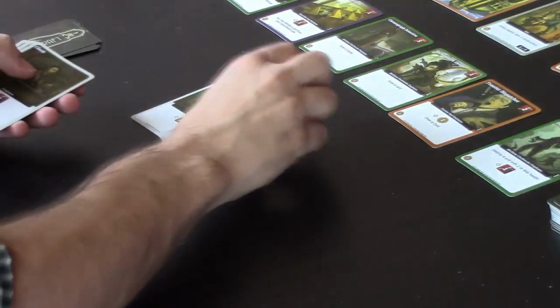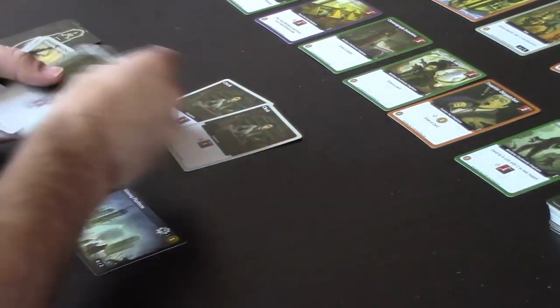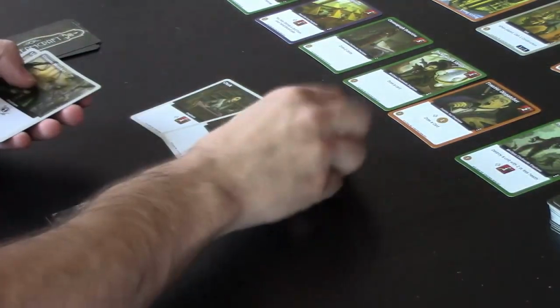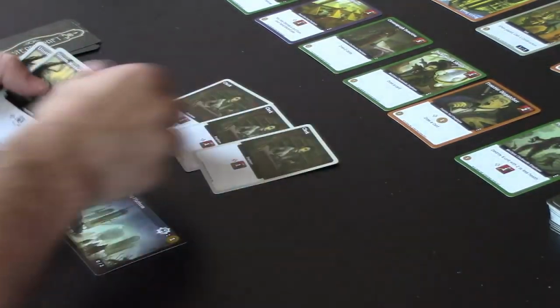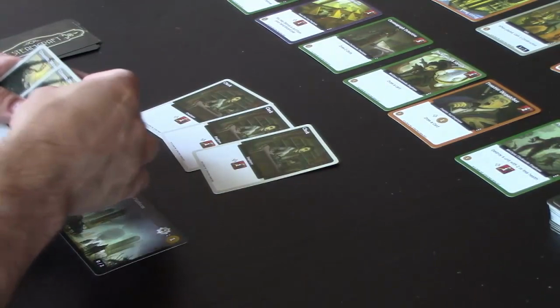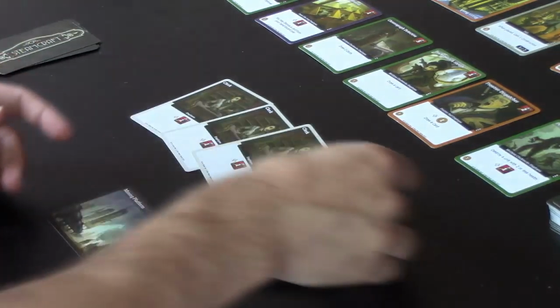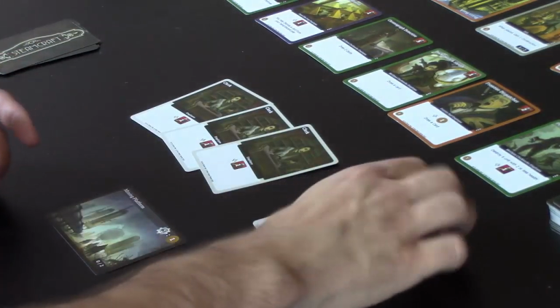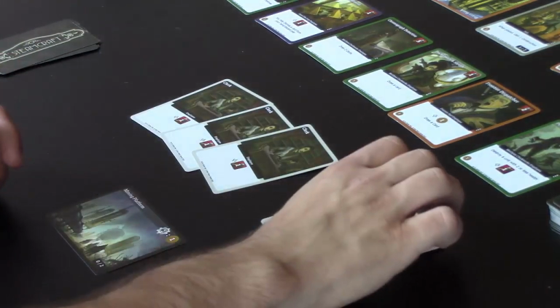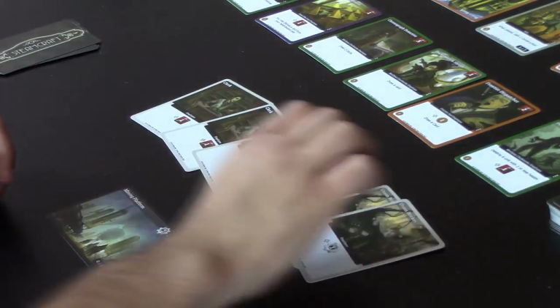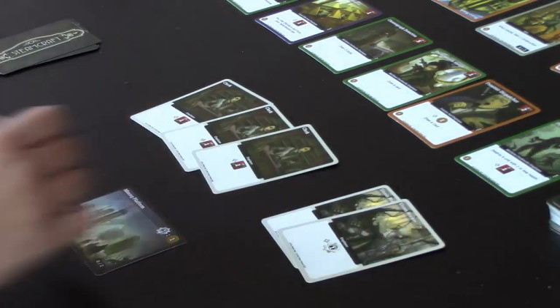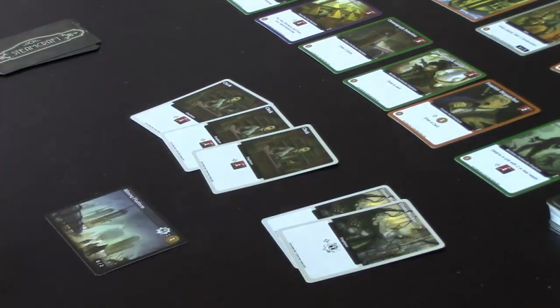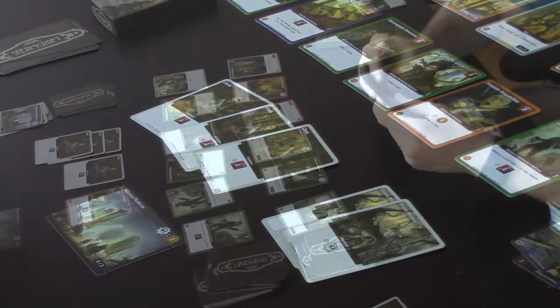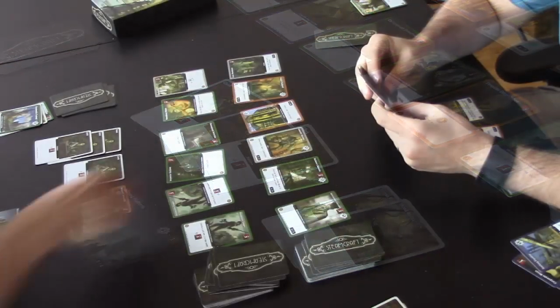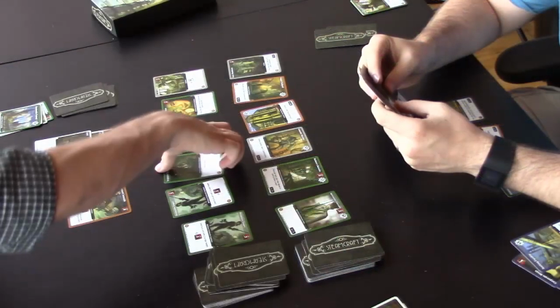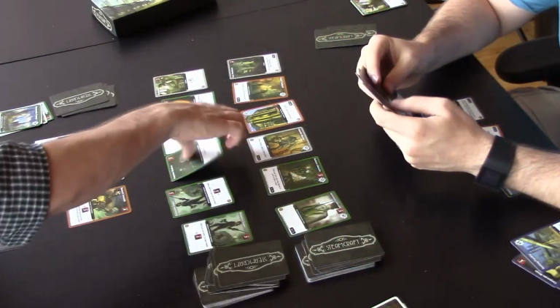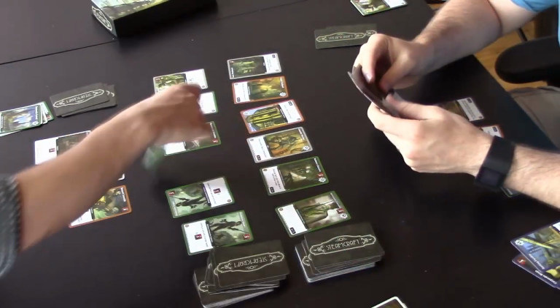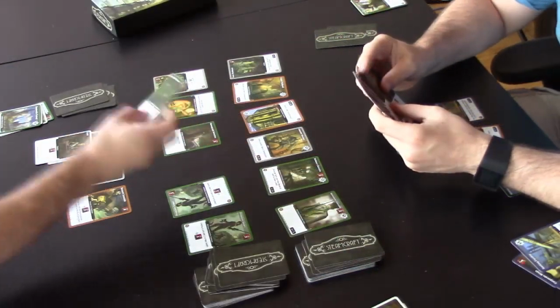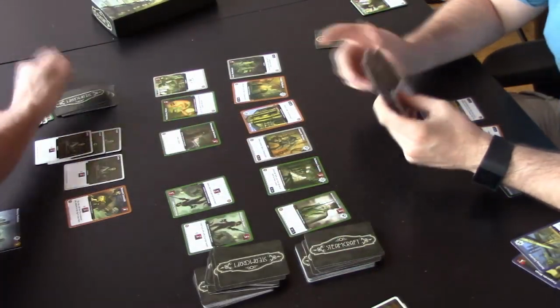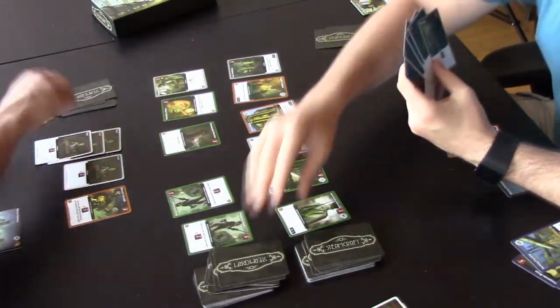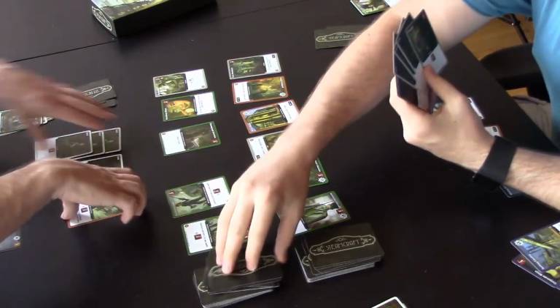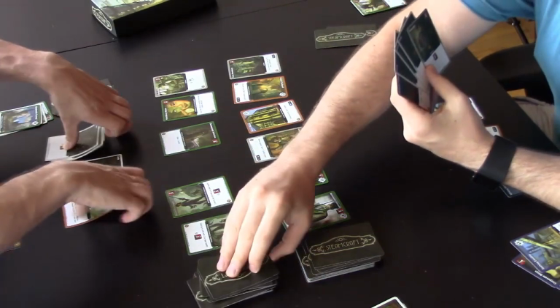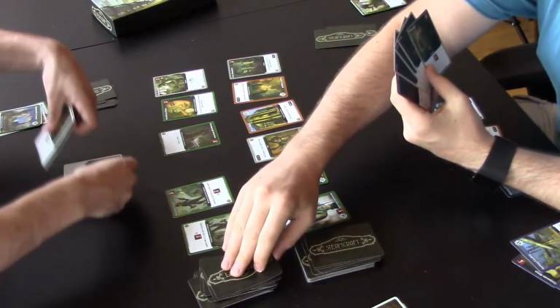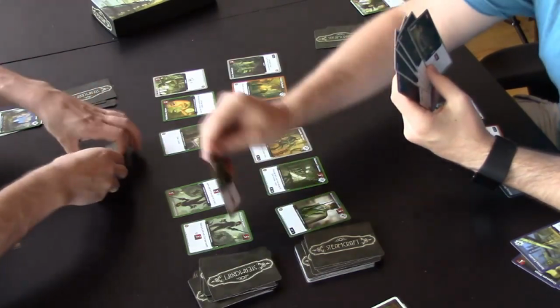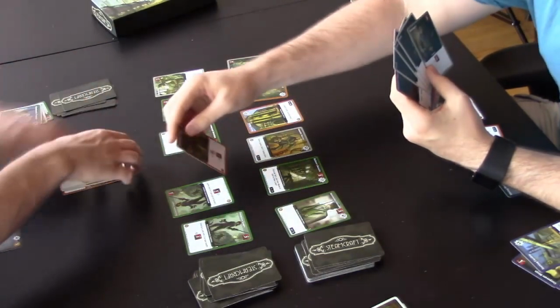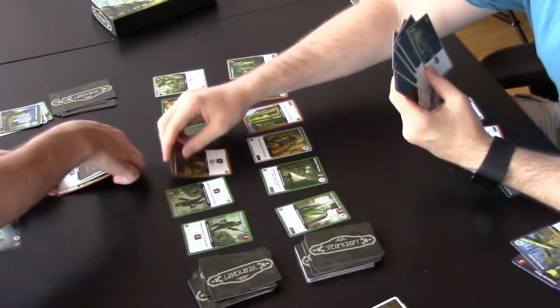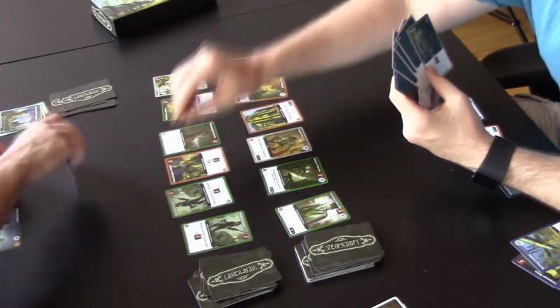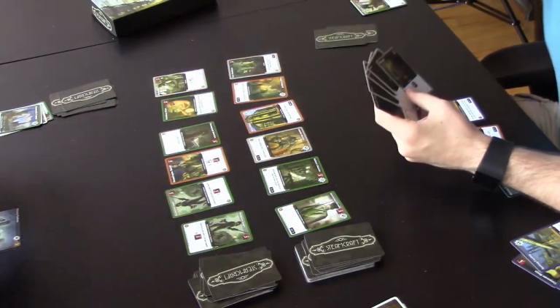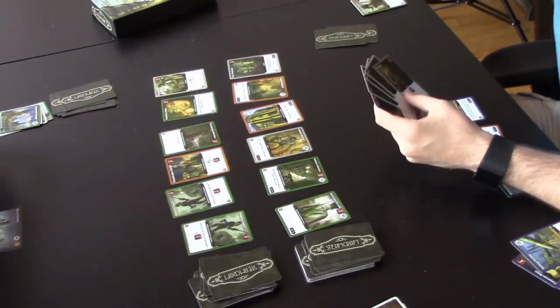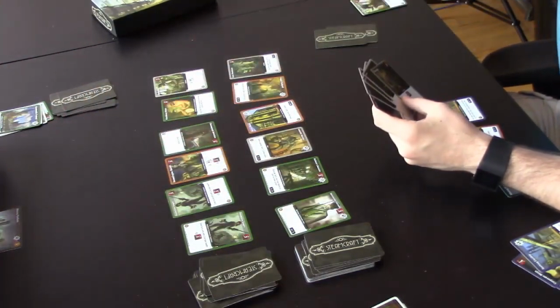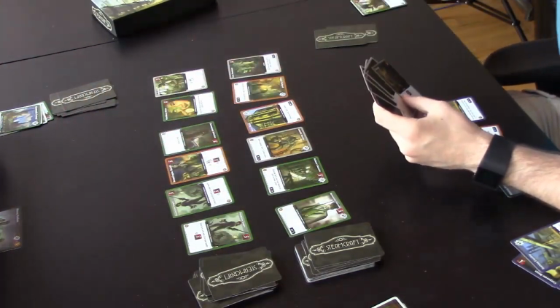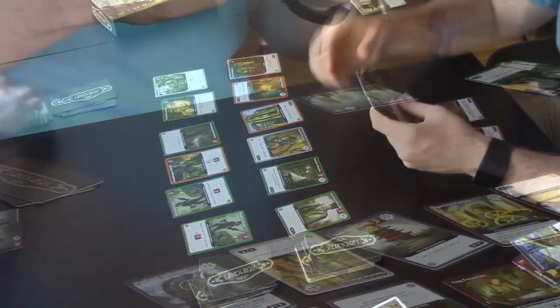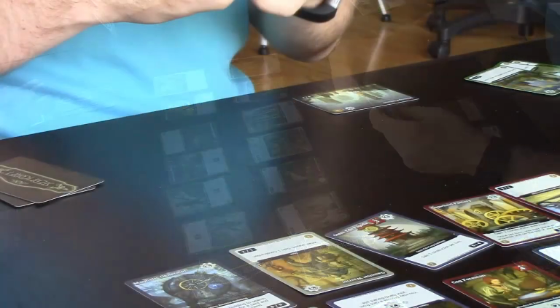Whether cycling through cards quickly as McGlynn Clockworks, or controlling the board with flying, steam-powered contraptions as Windcraft Enterprises, players have a variety of methods to defeat their corporate rivals.